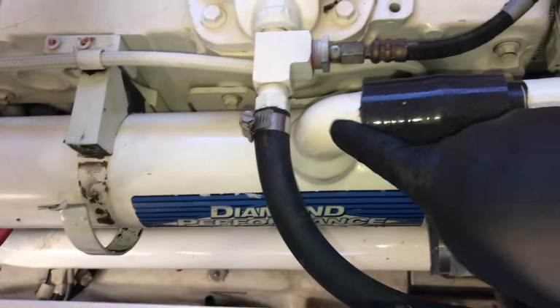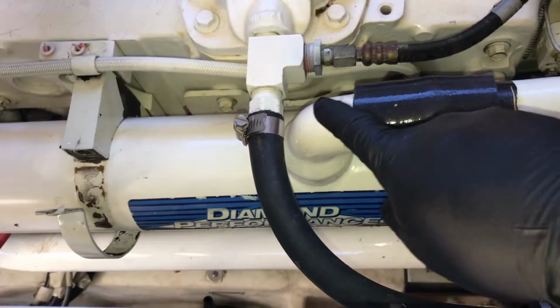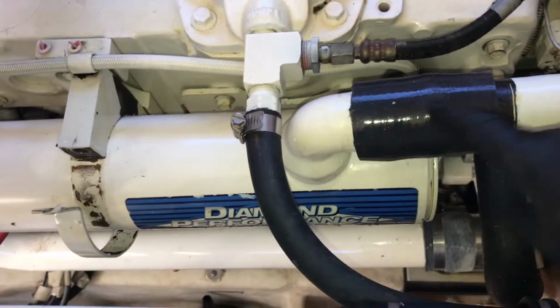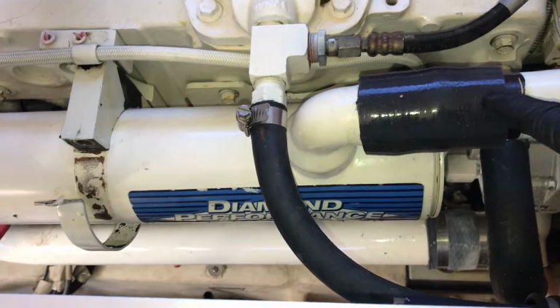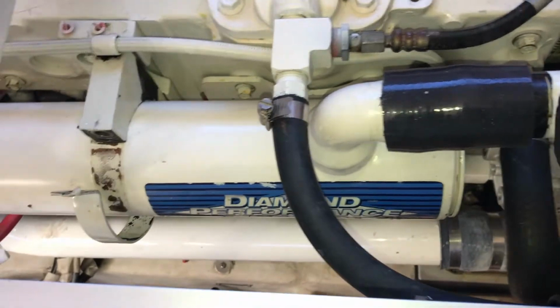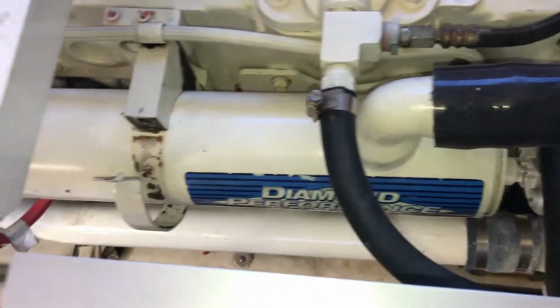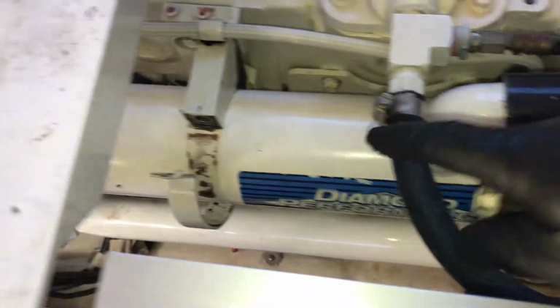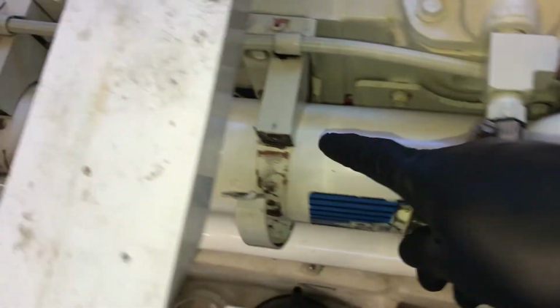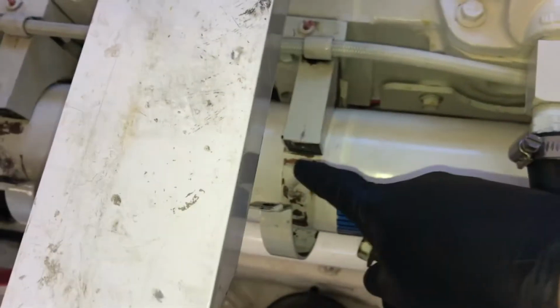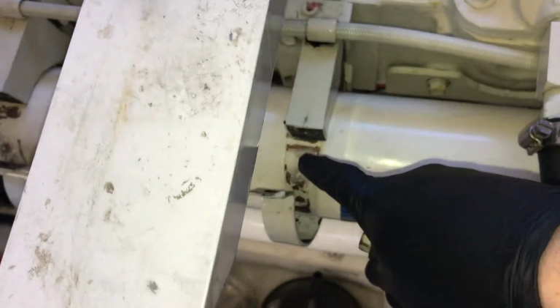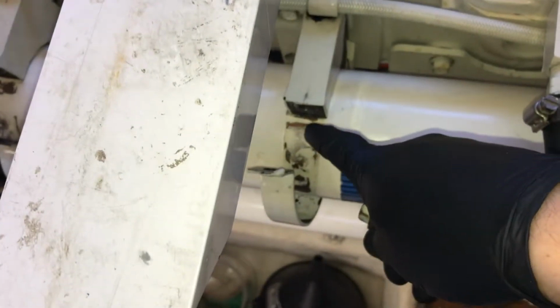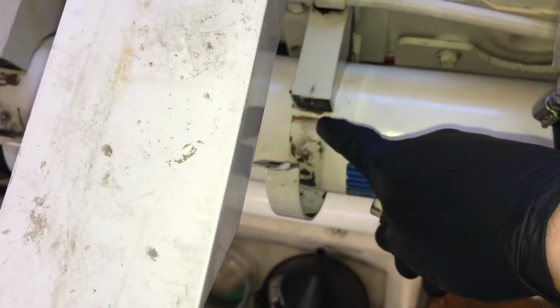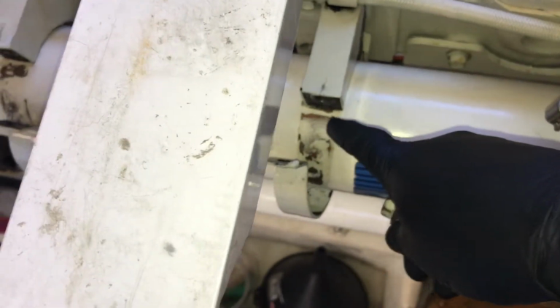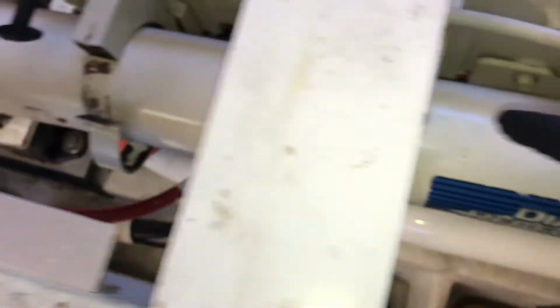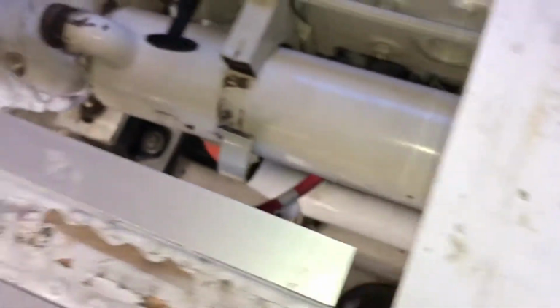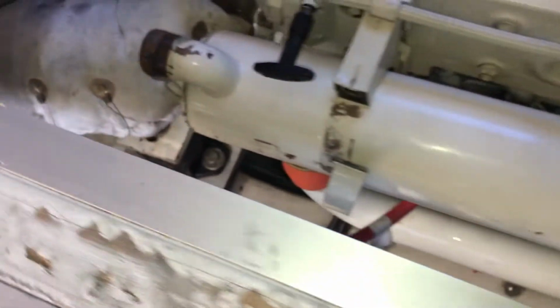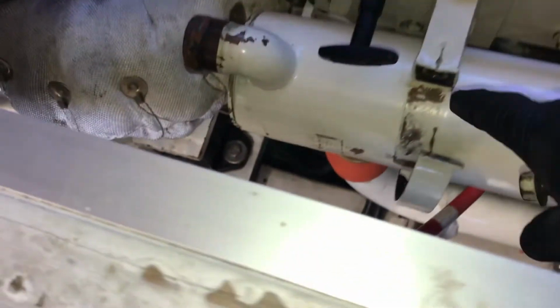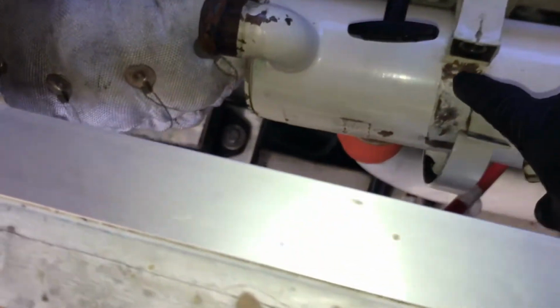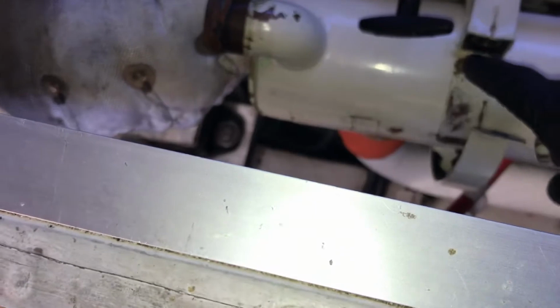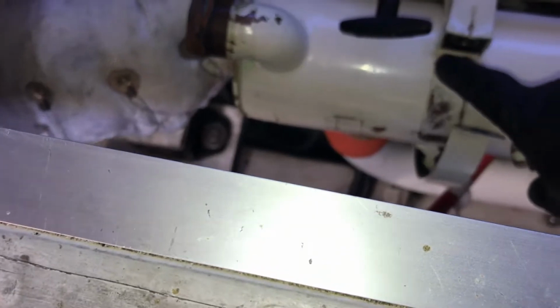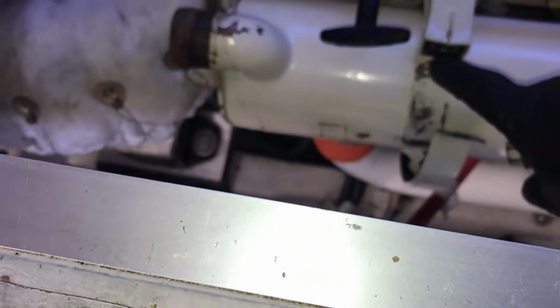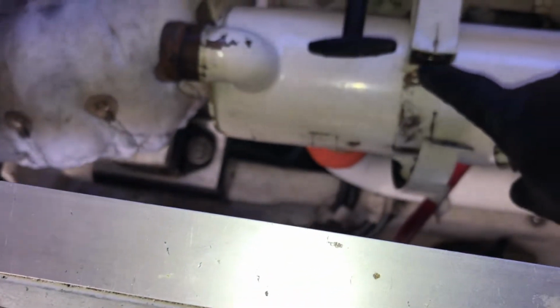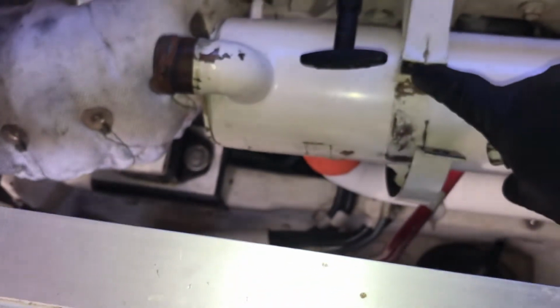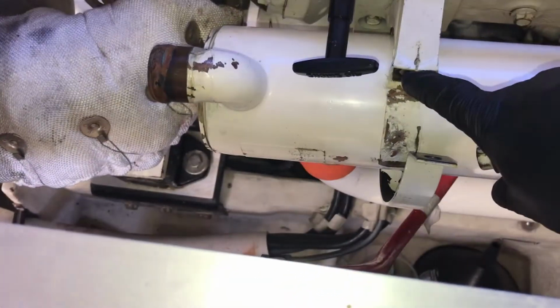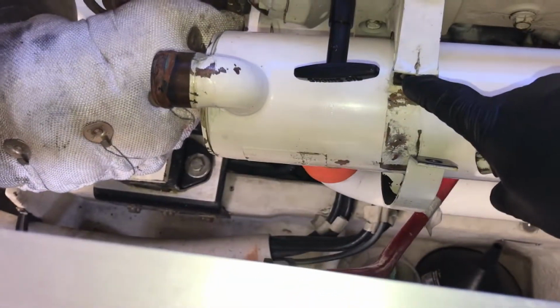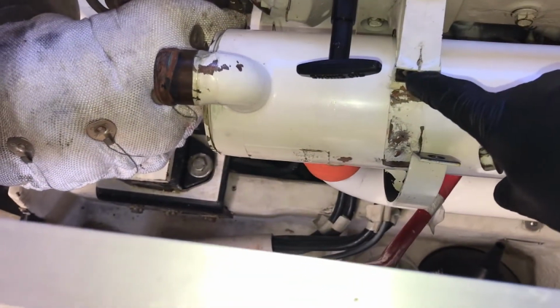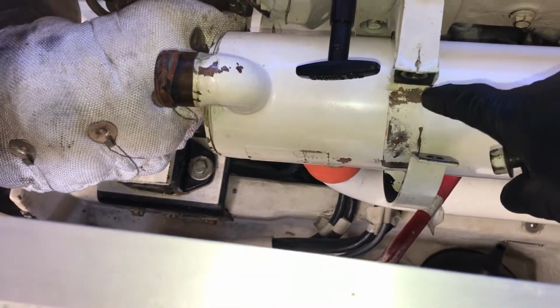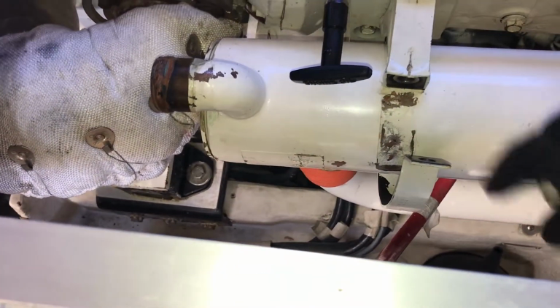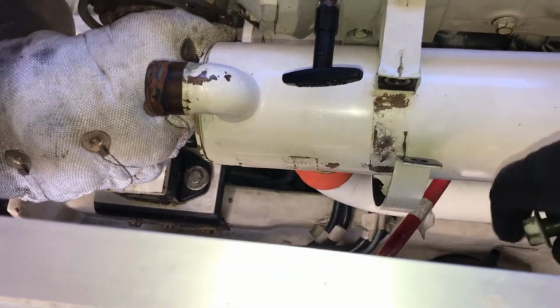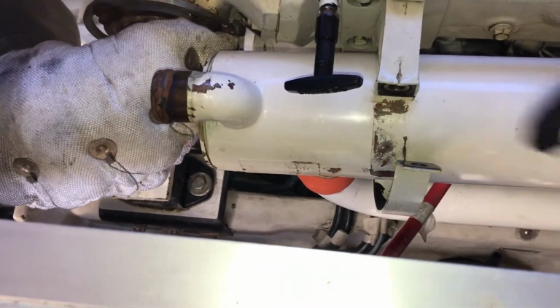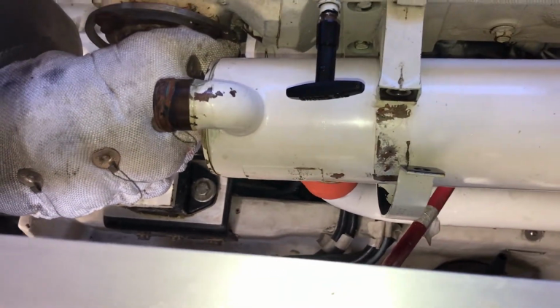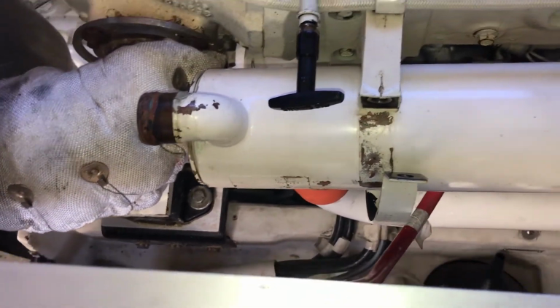The new hose is on. I'll go through and put the mounting bolts back in here, and then we'll reconnect the rest of the hoses.